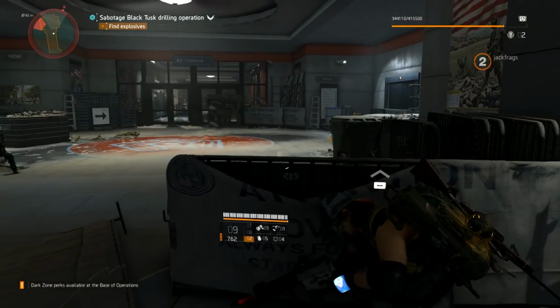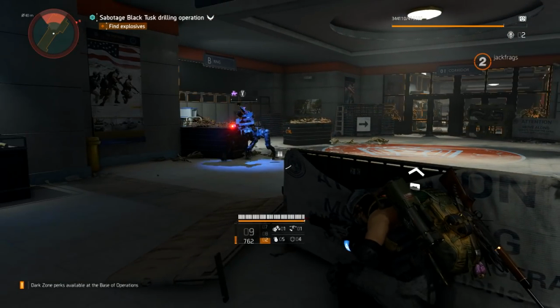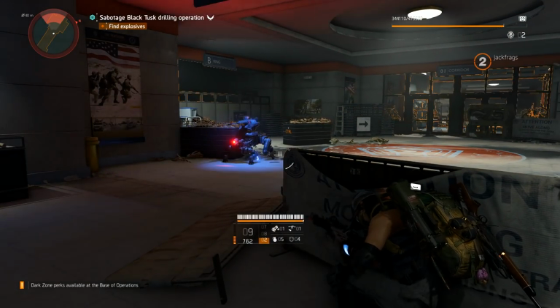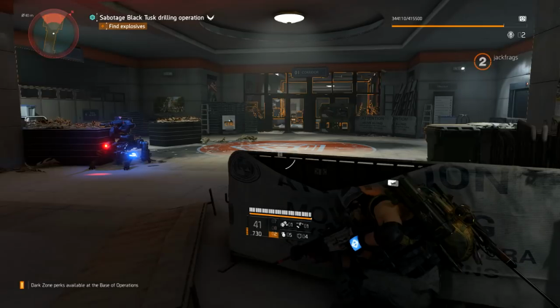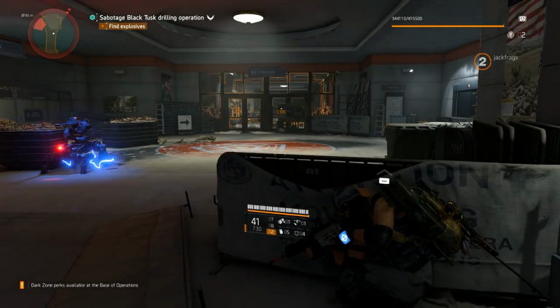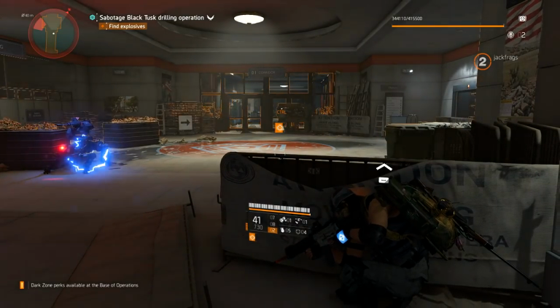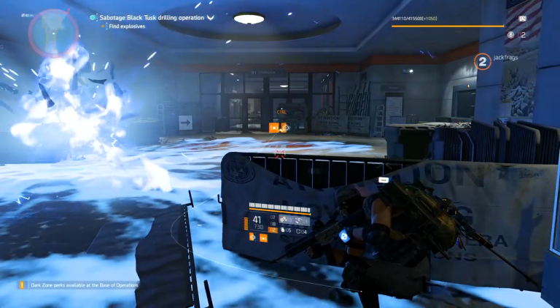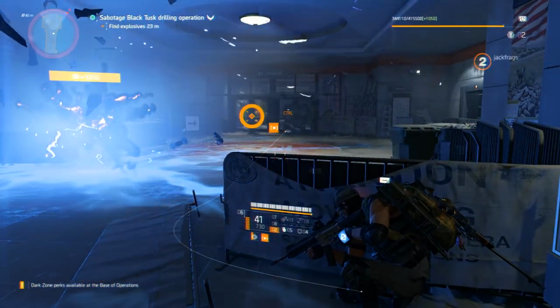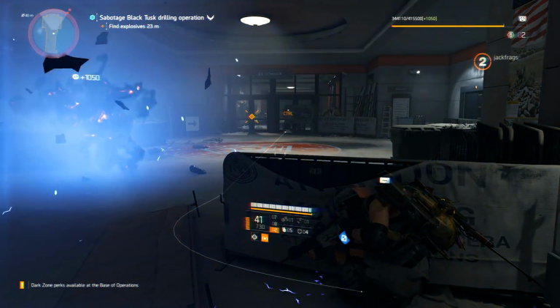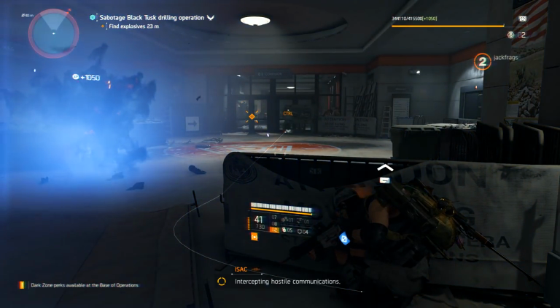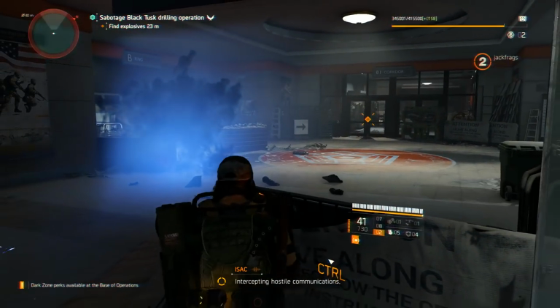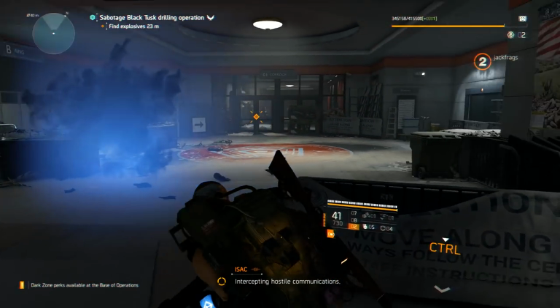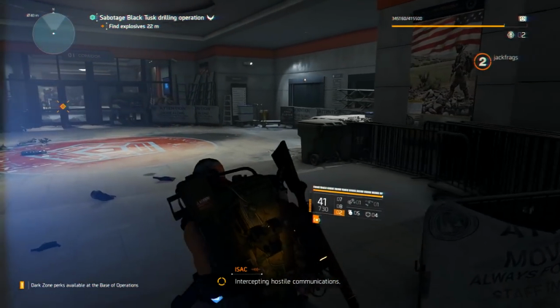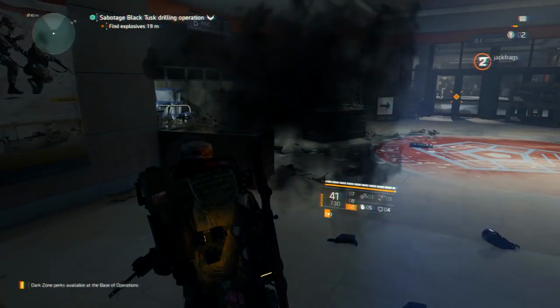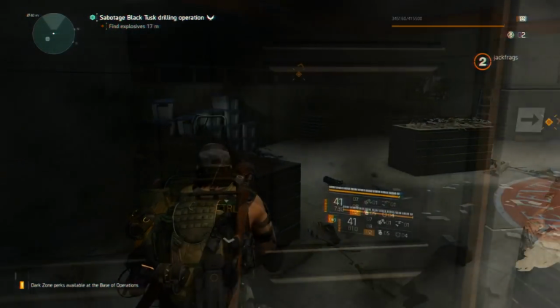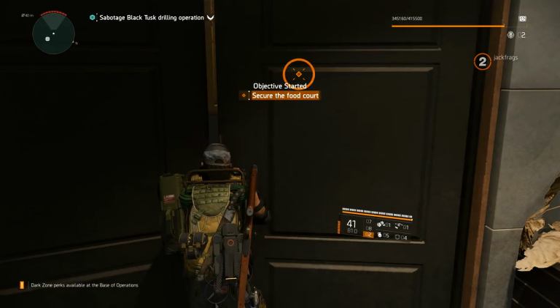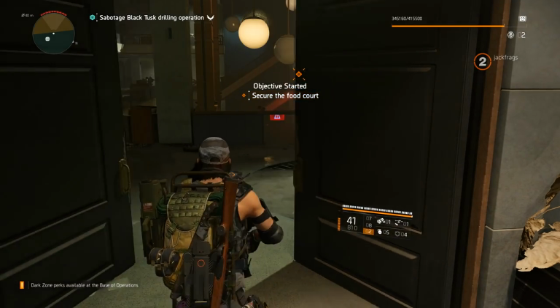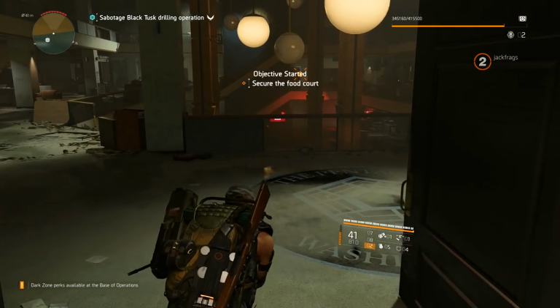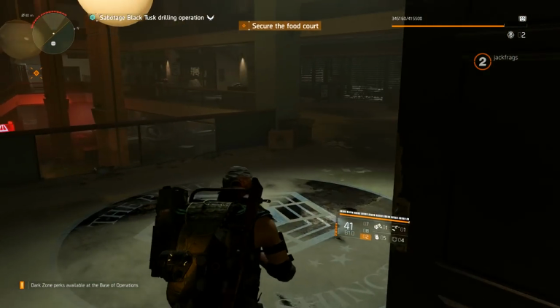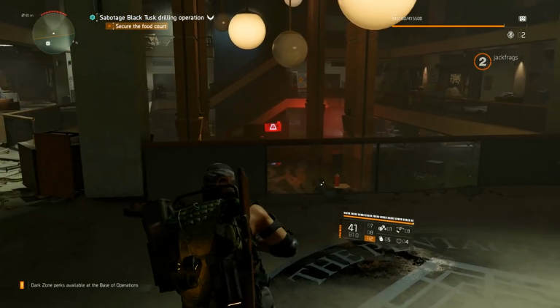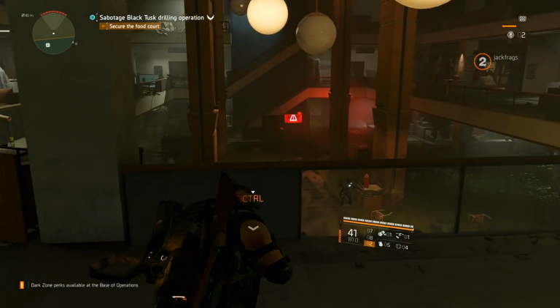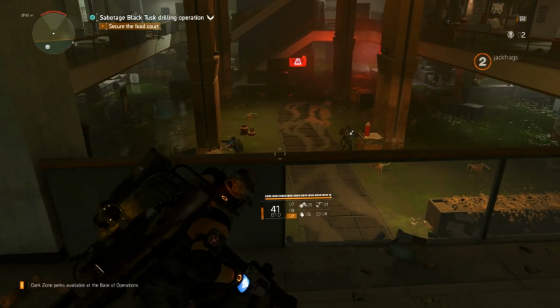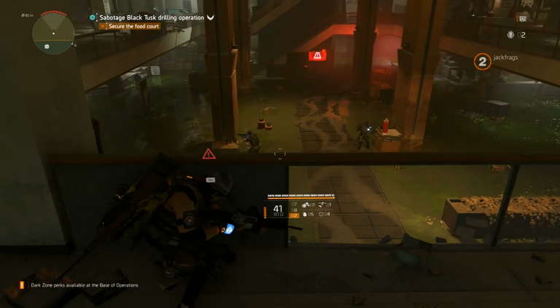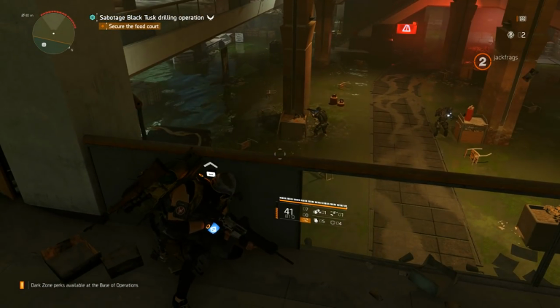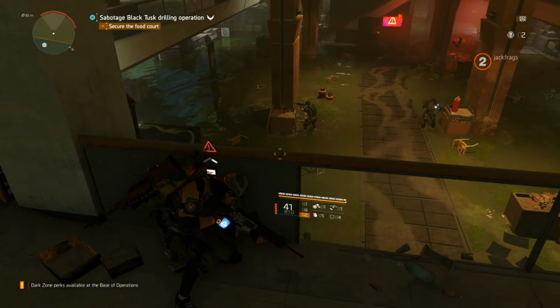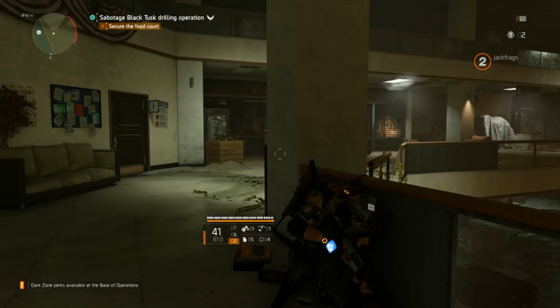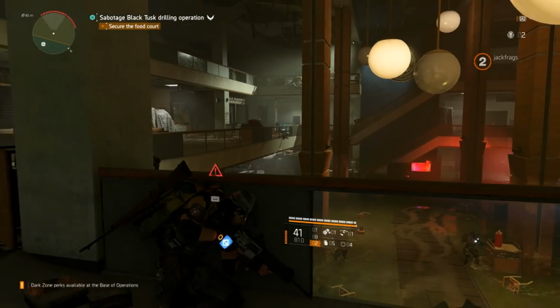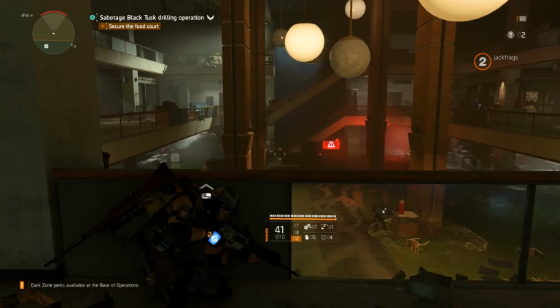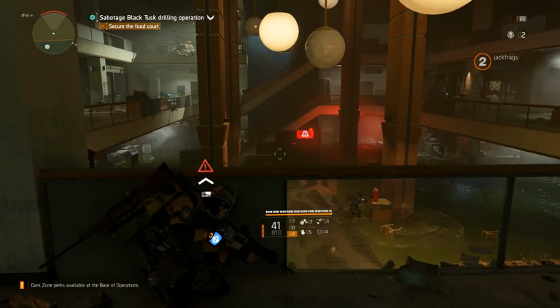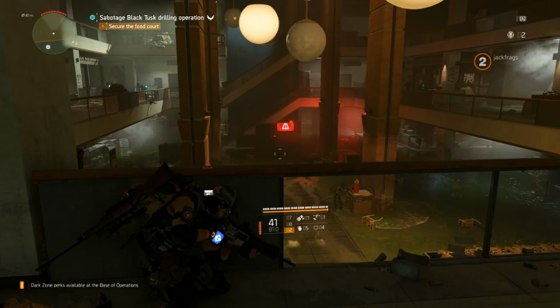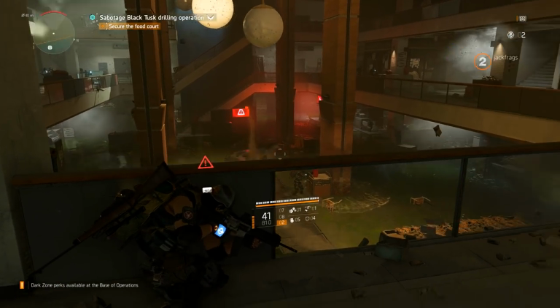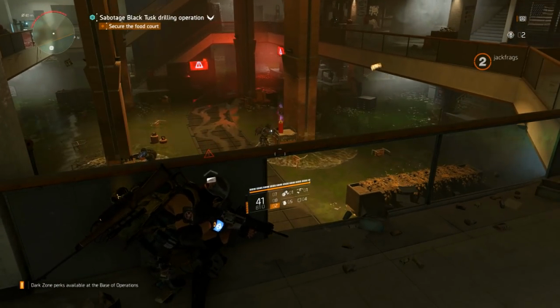If you've got the Year 1 Pass, you can play it all on October 15th, but for everyone else it will drop on the 22nd. This content drop is called Pentagon: The Last Castle. So as you might expect, the missions are centered in and around the actual Pentagon.